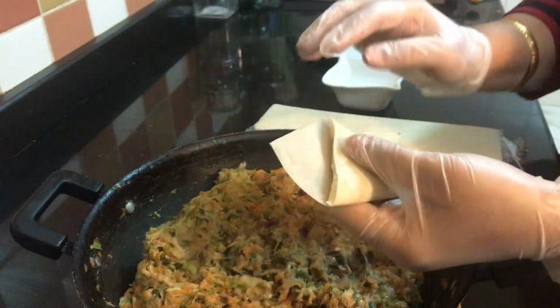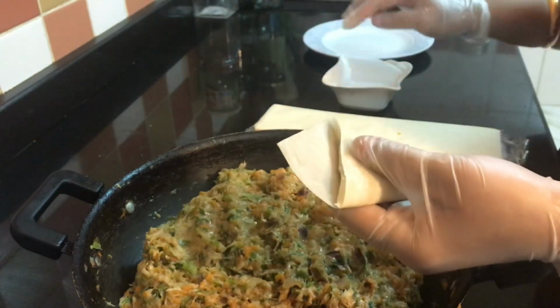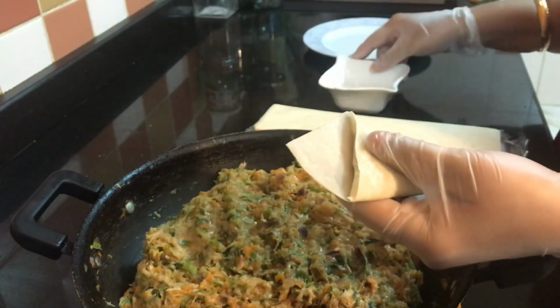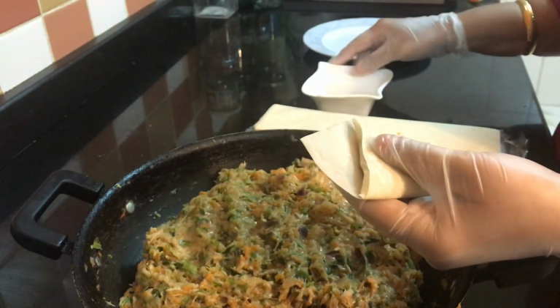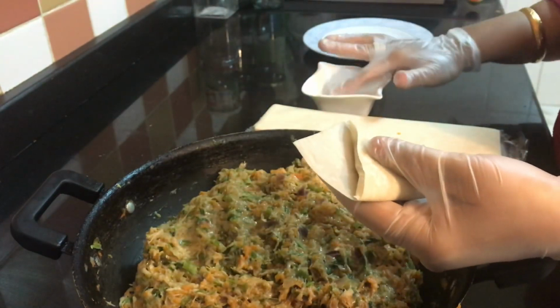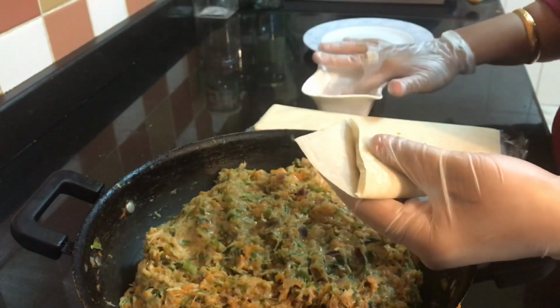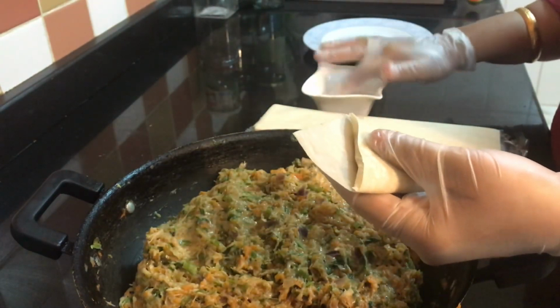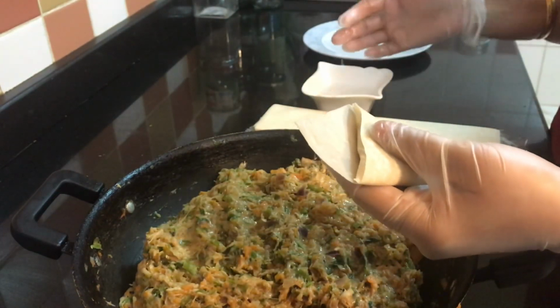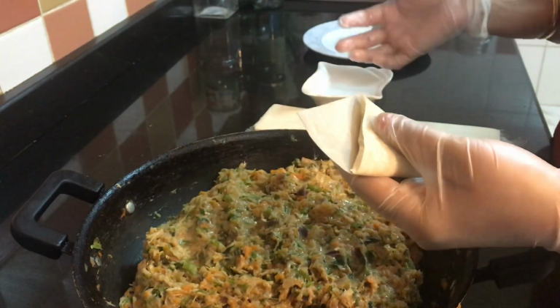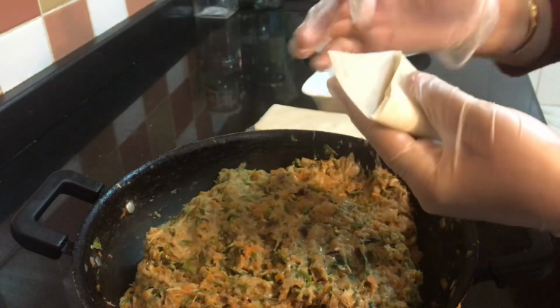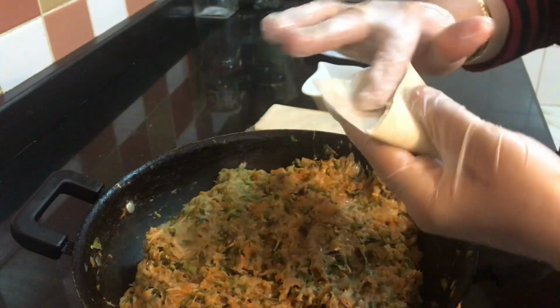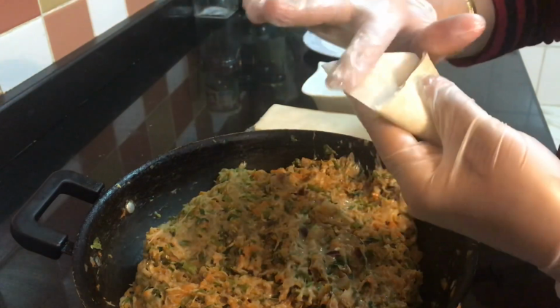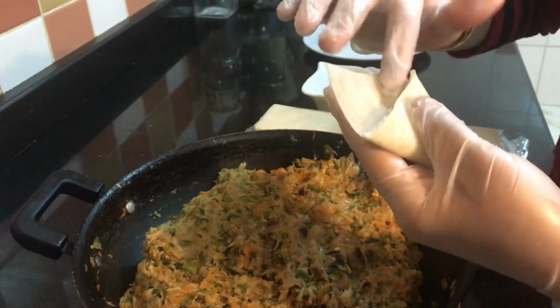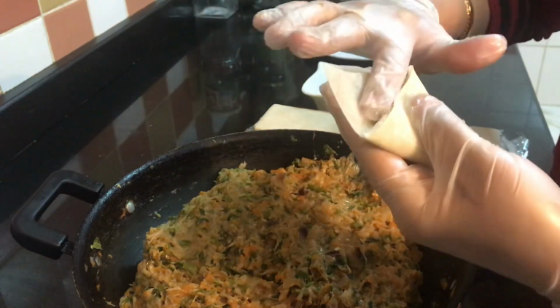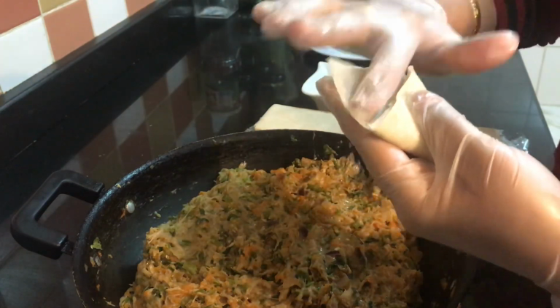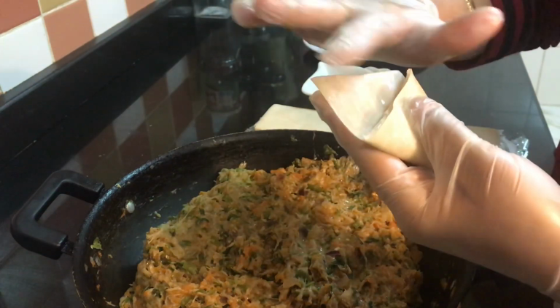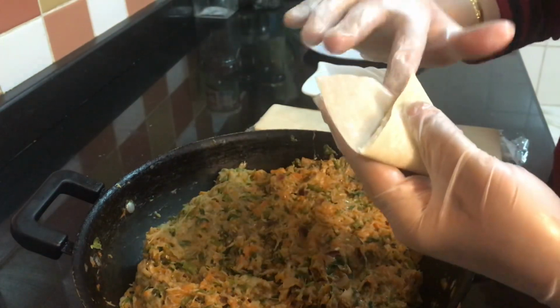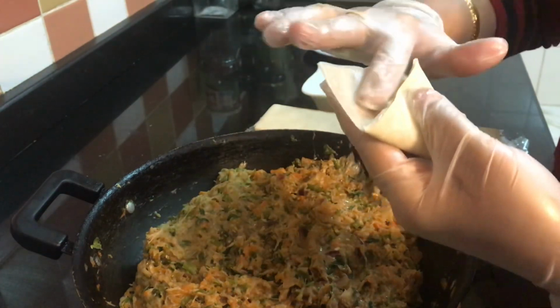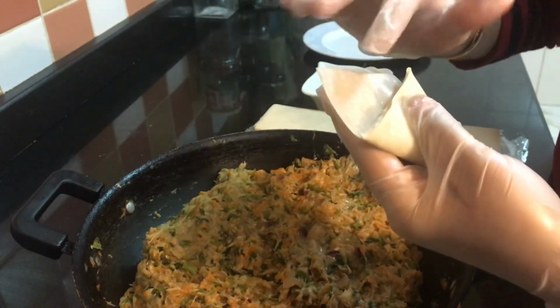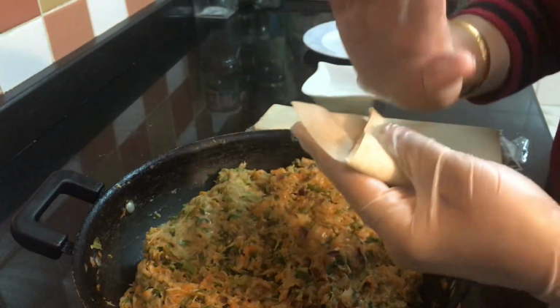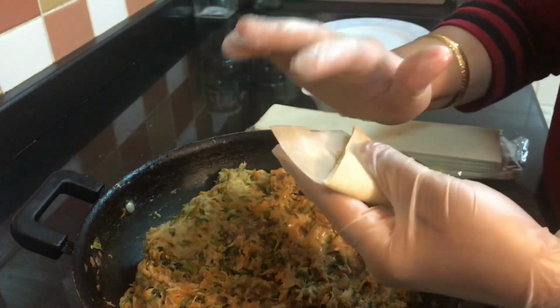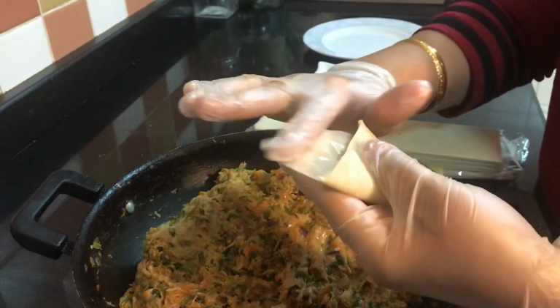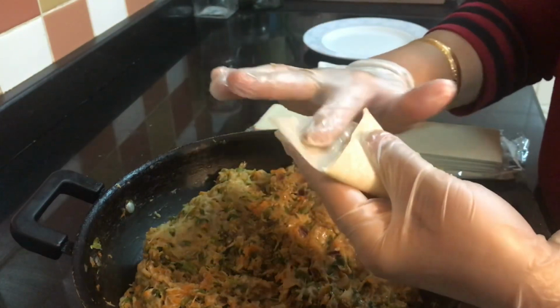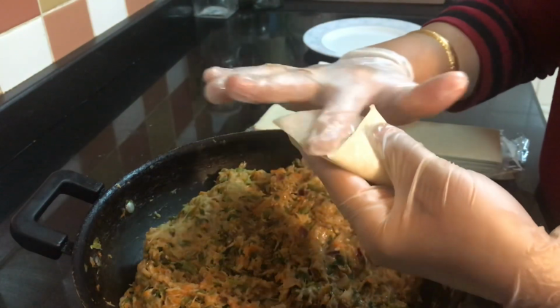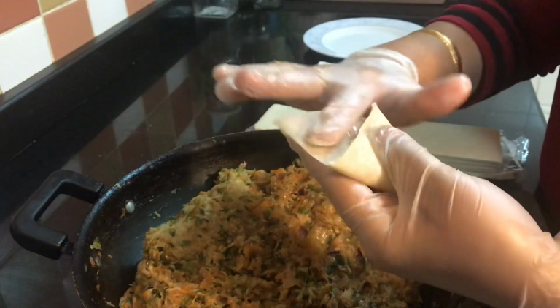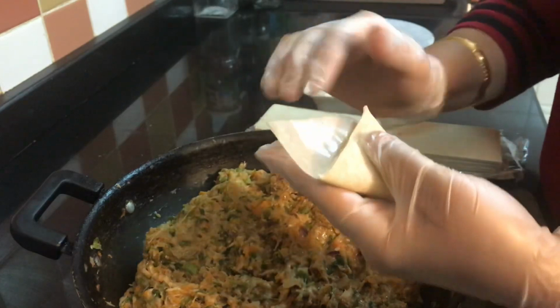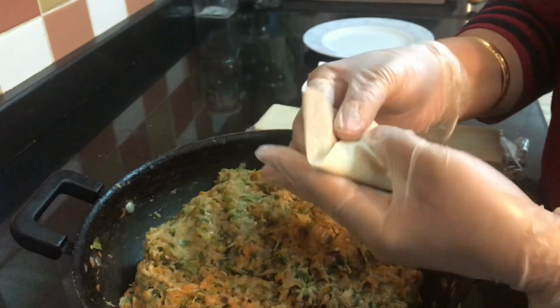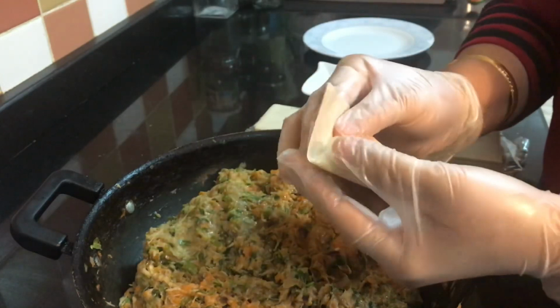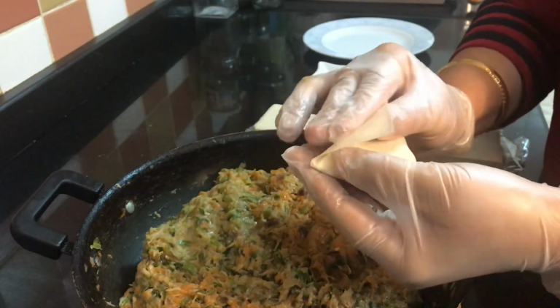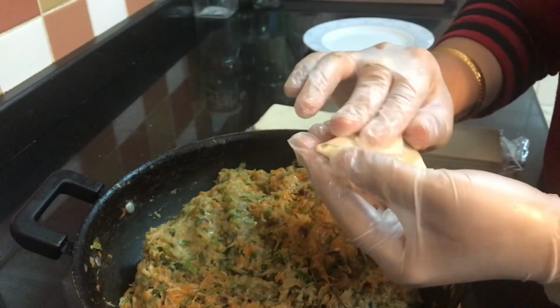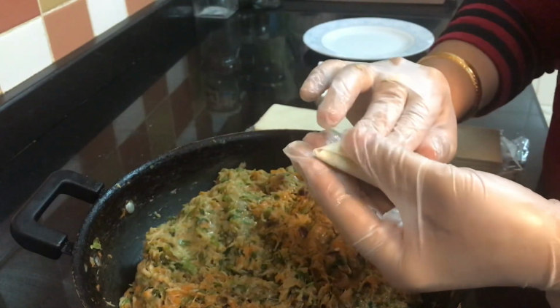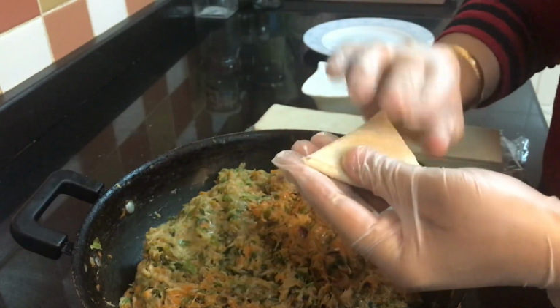Seal it with water. Water seals it easily, but if you are comfortable, you can add a little atta to the water and seal it with that instead.